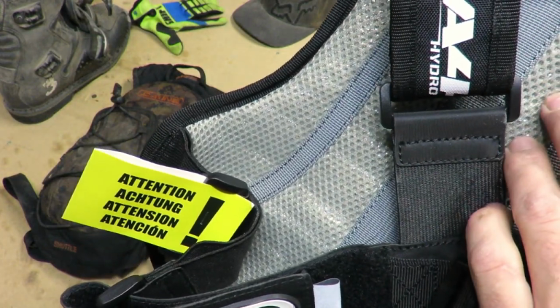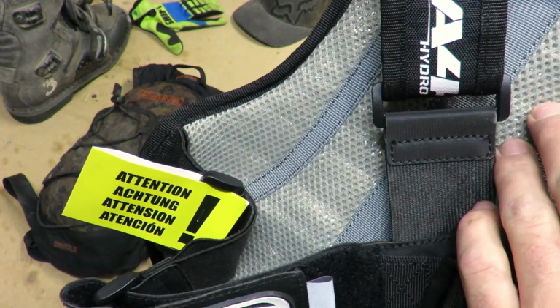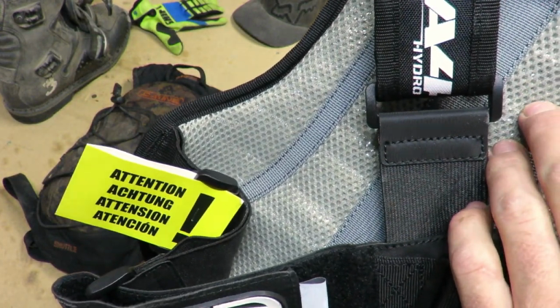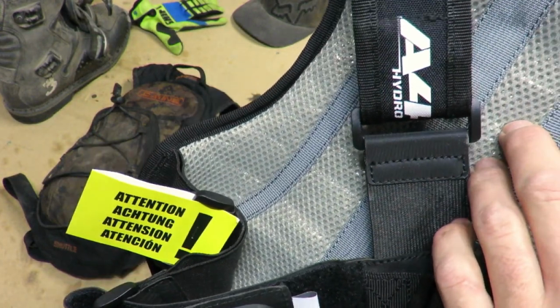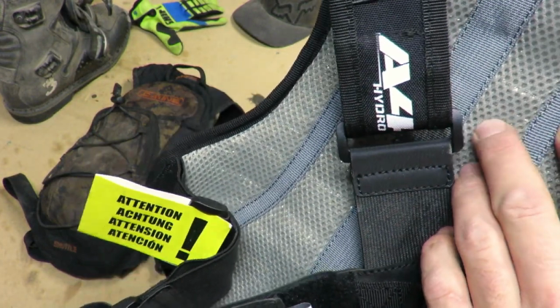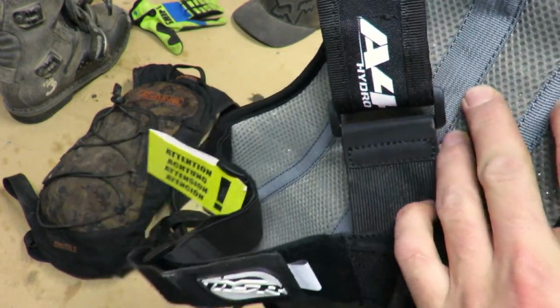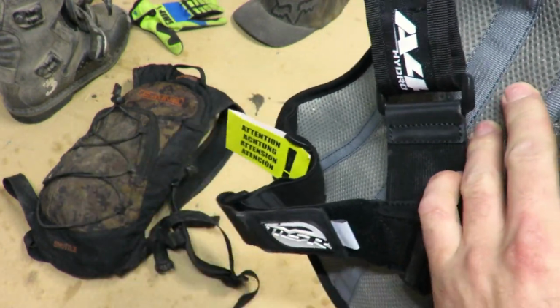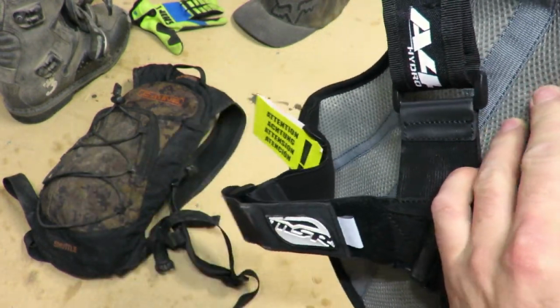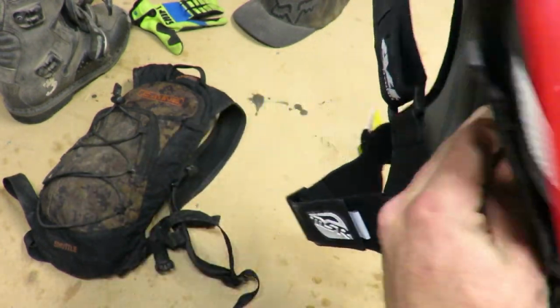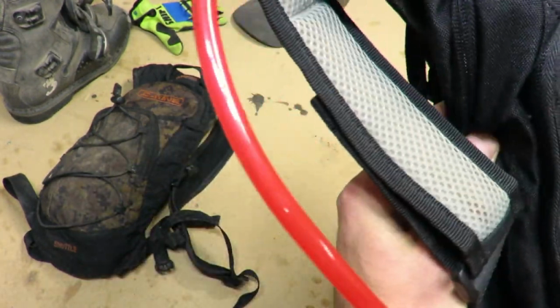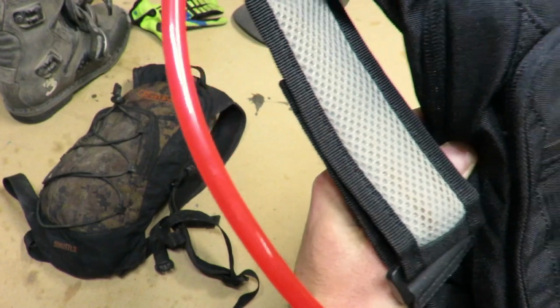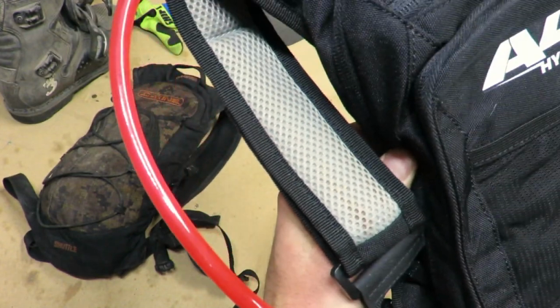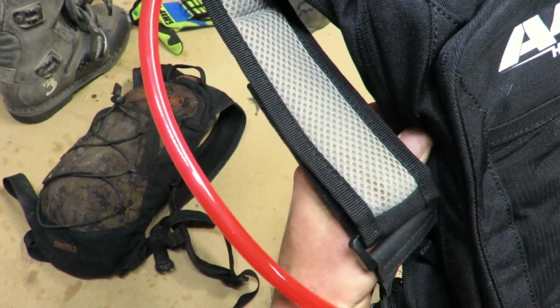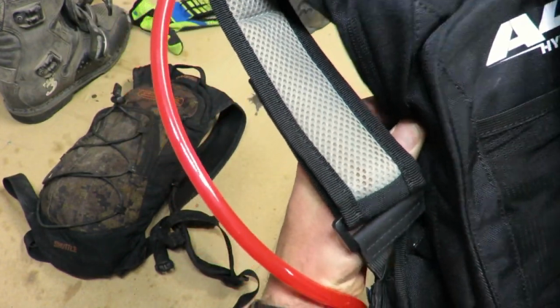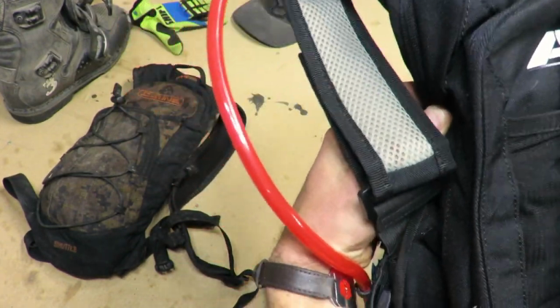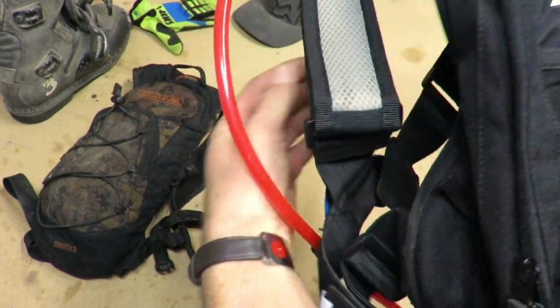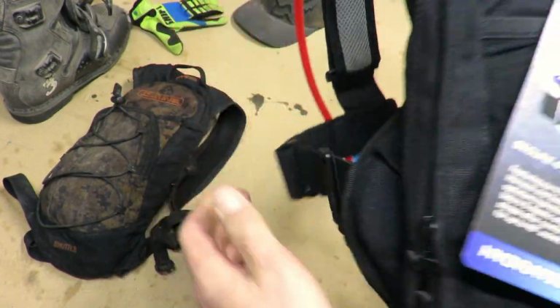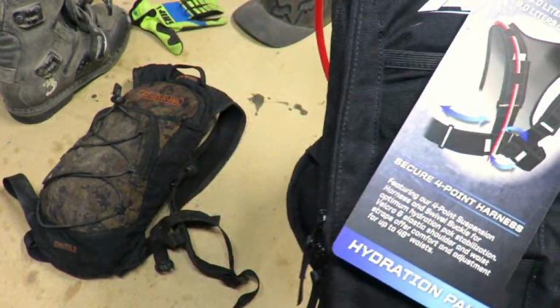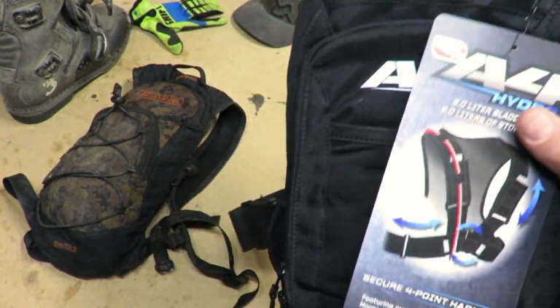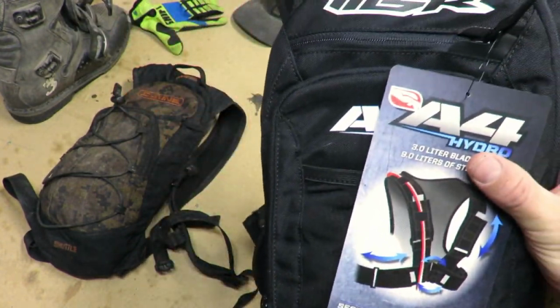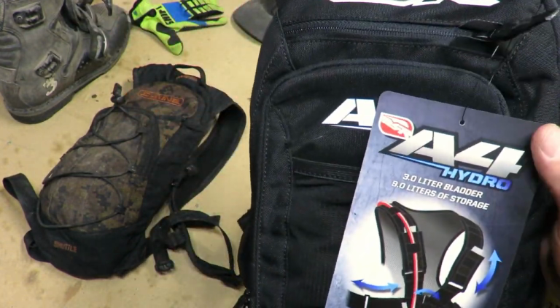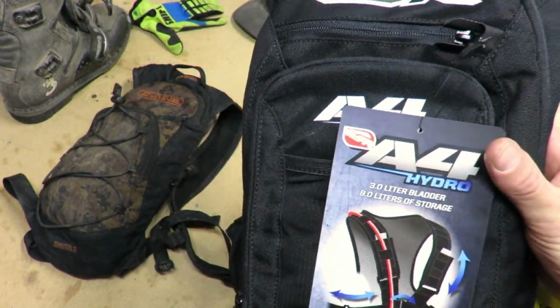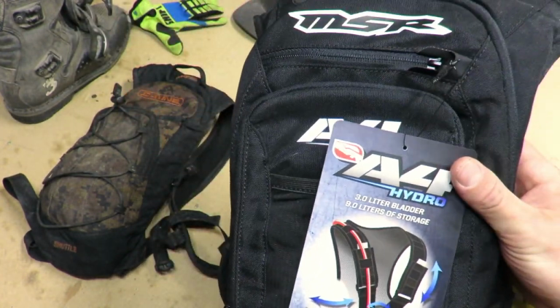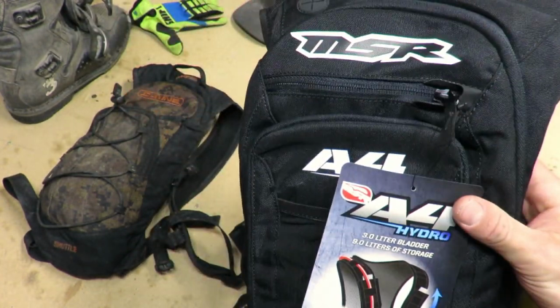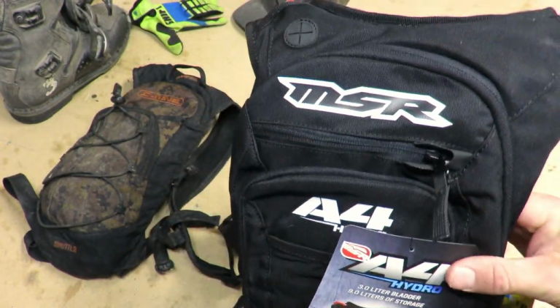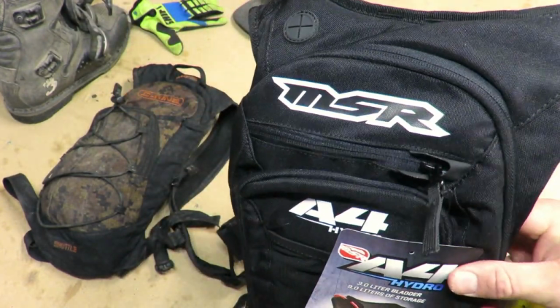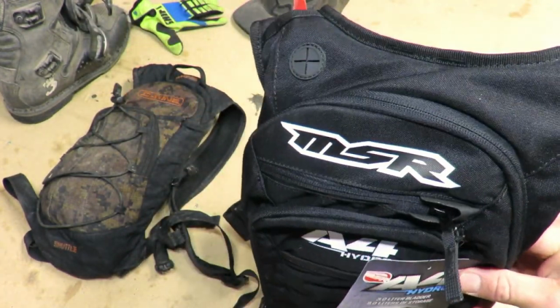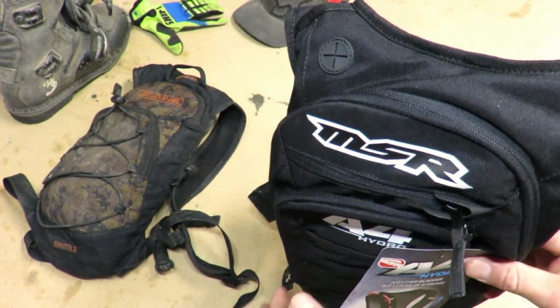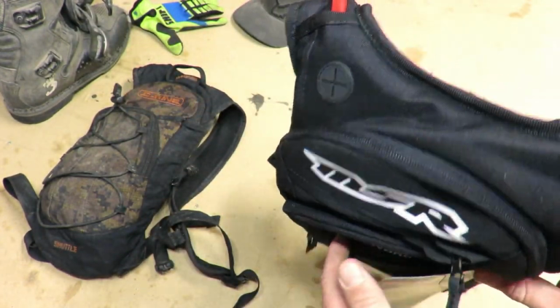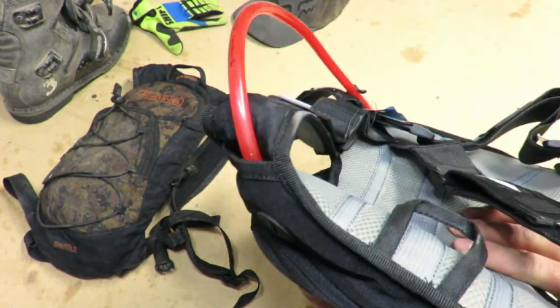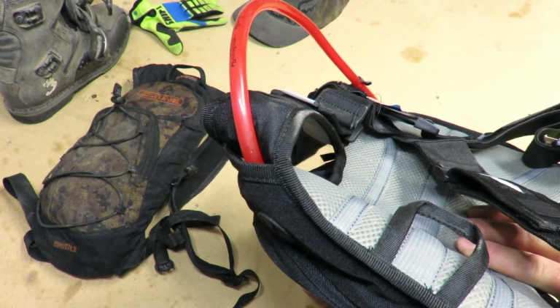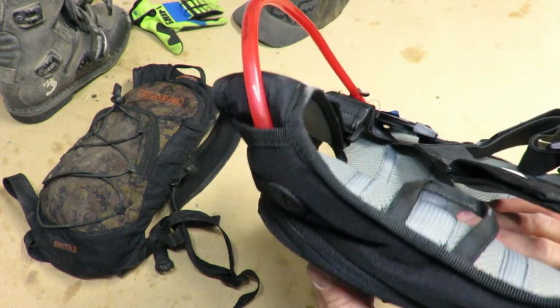It's not a huge pack, but it's great for a day's ride — take what you need: jacket, food, tools. I'm going to walk you through some of the pockets here.